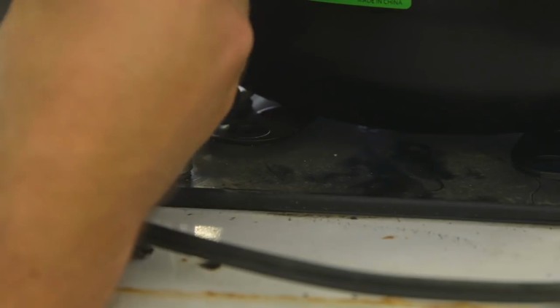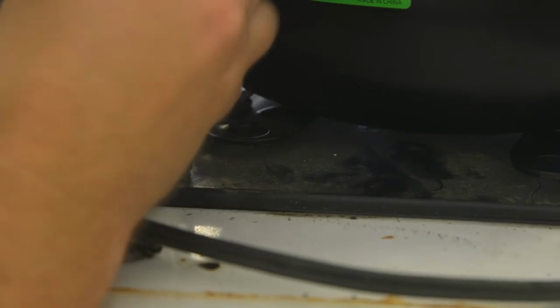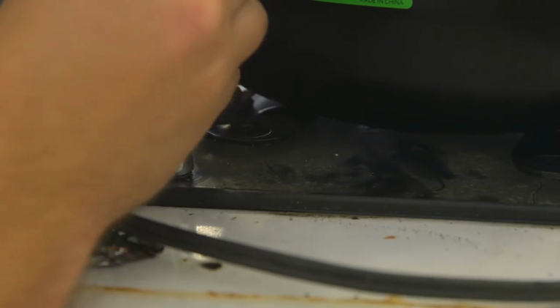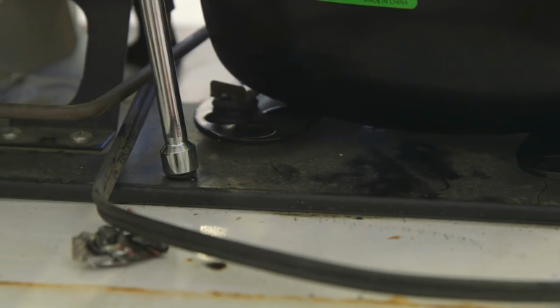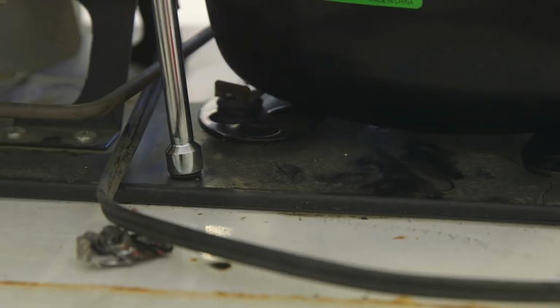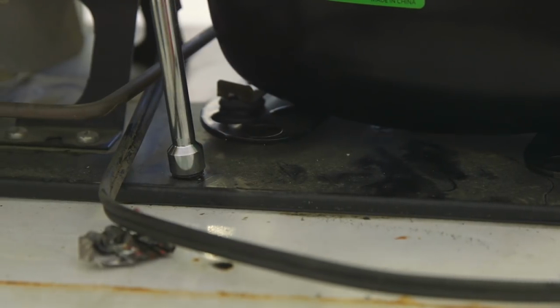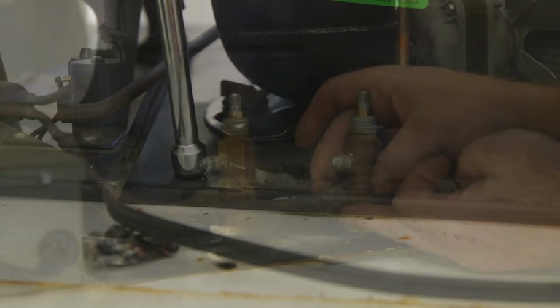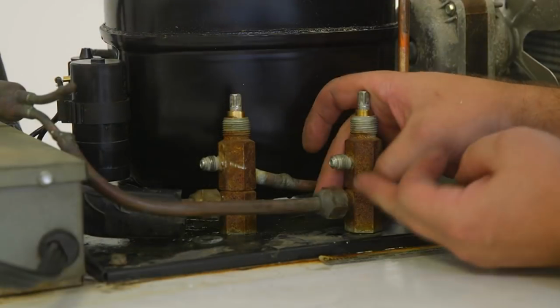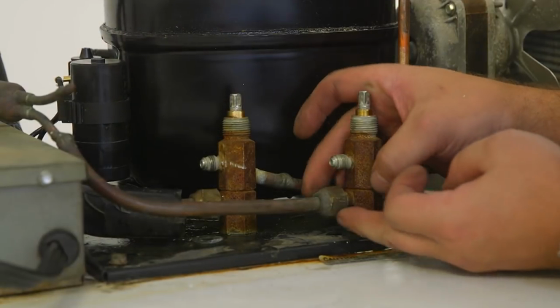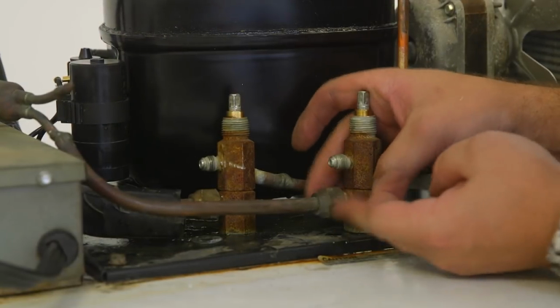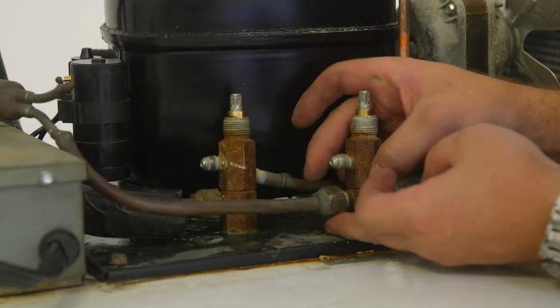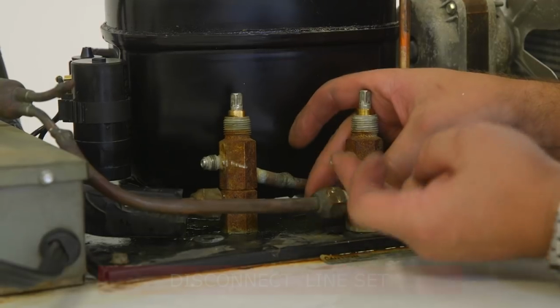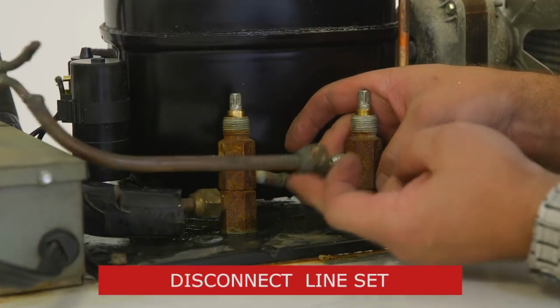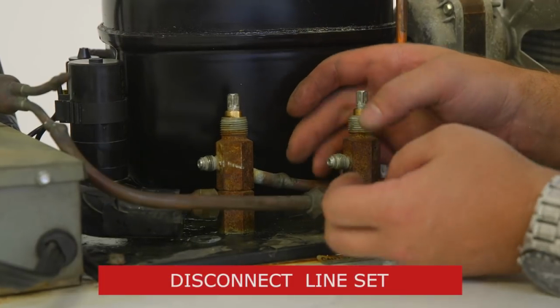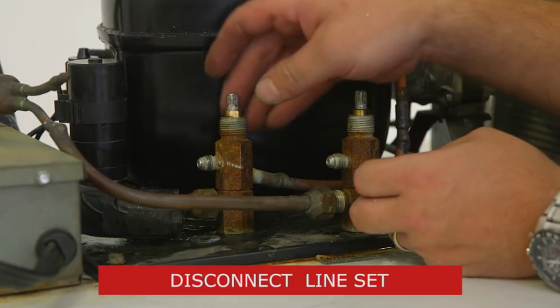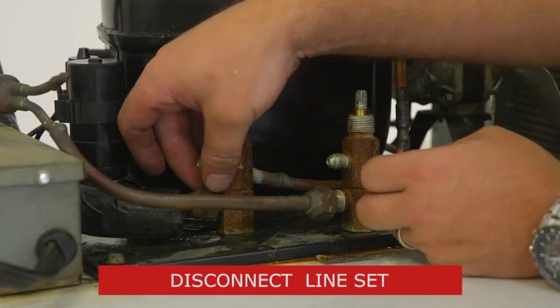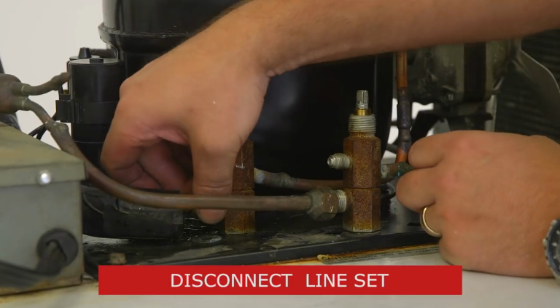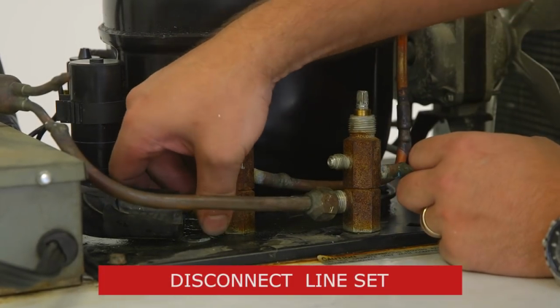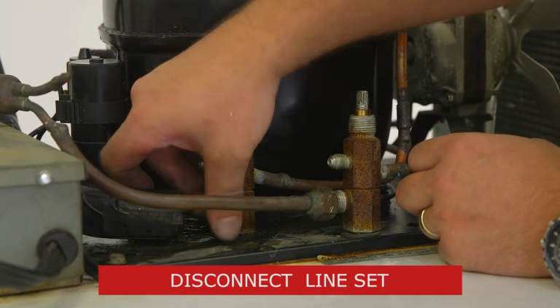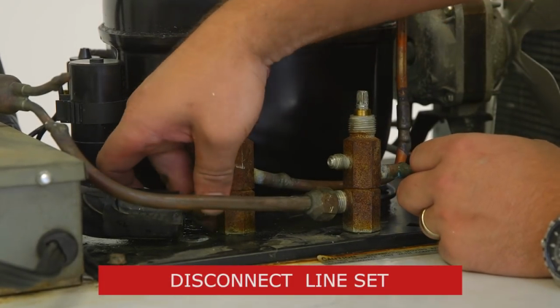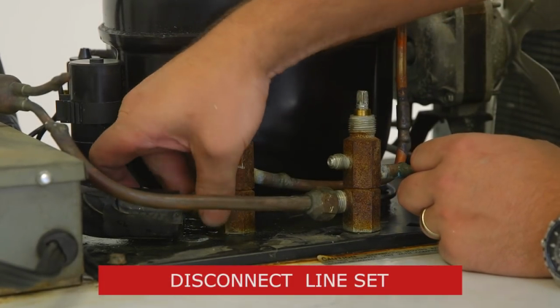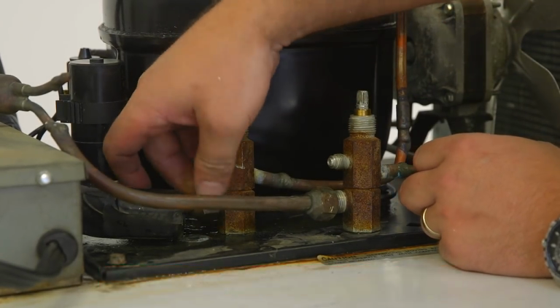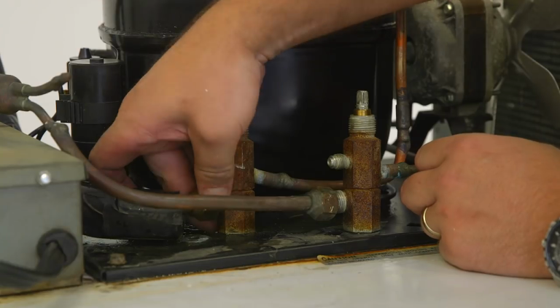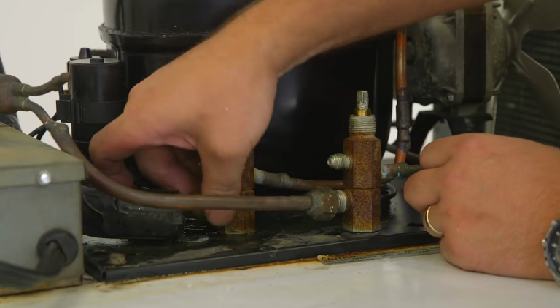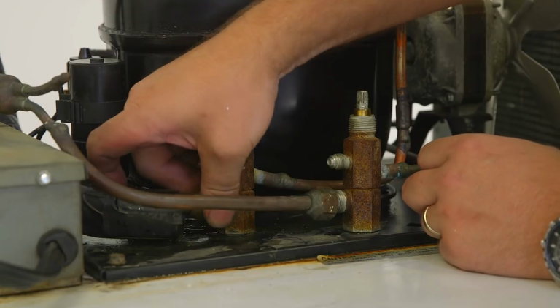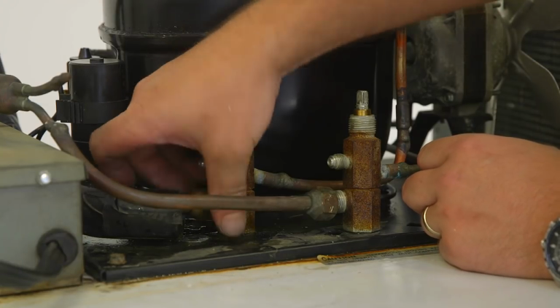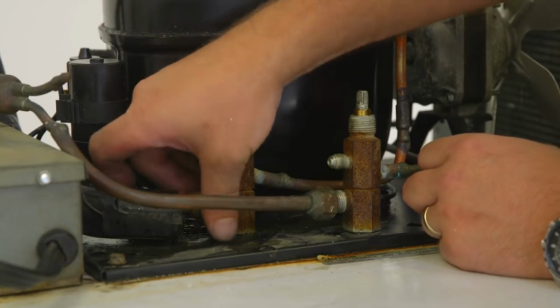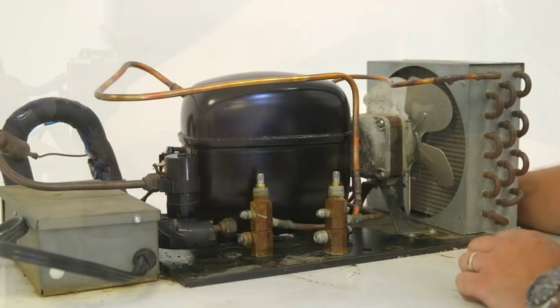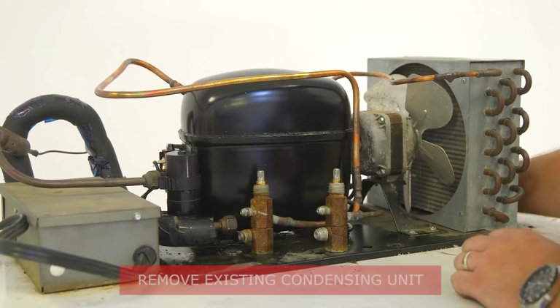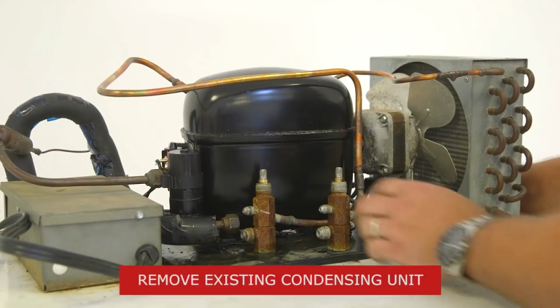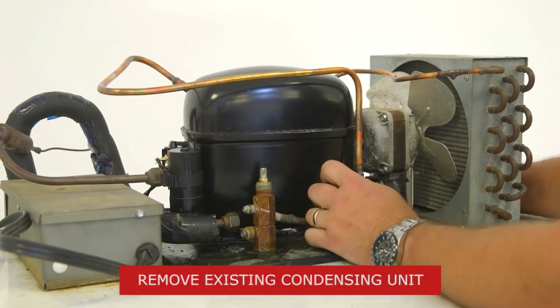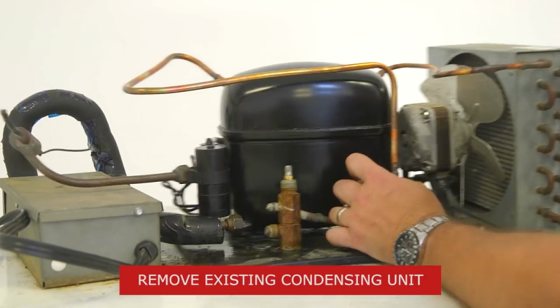At this time, loosen the mounting hardware. Next, cut the line set if needed. Note, it may be possible to loosen the flare nuts and use the existing lines. Next, remove the failed condensing unit.